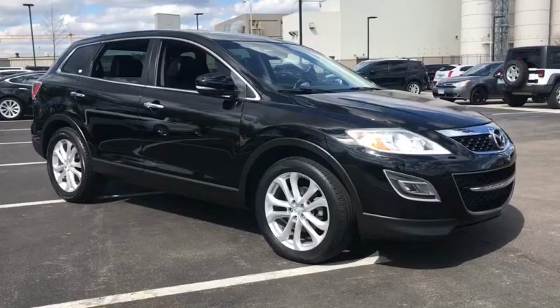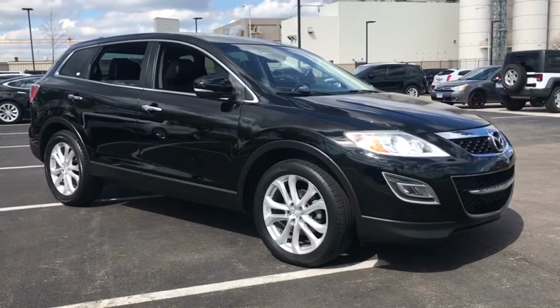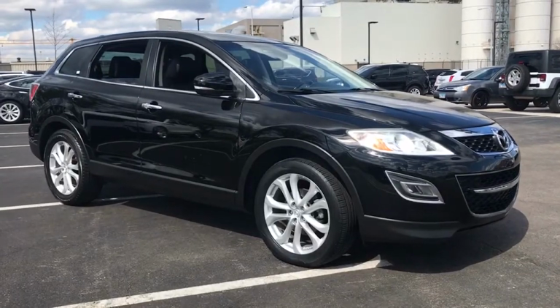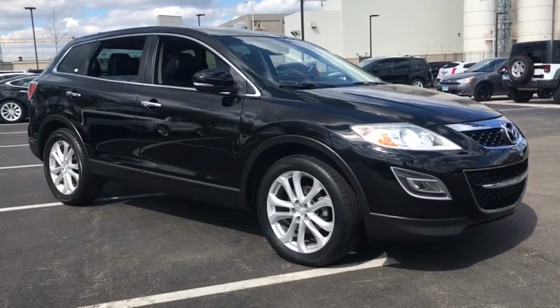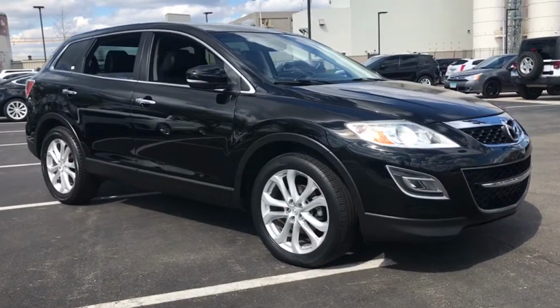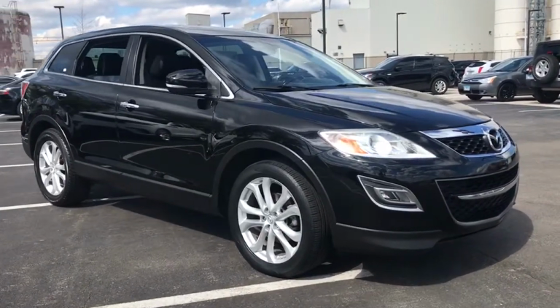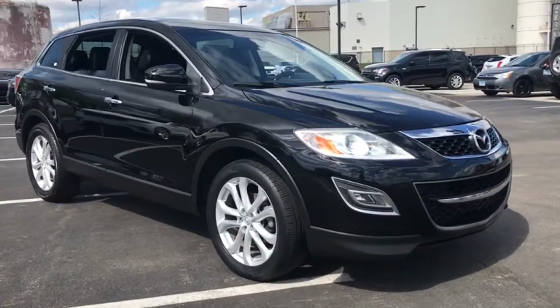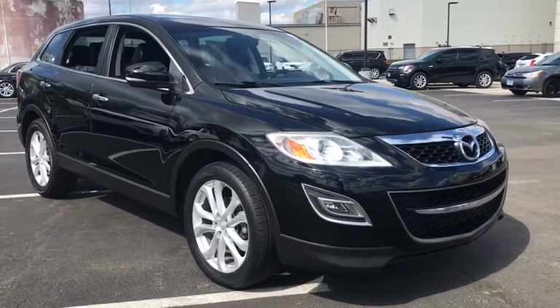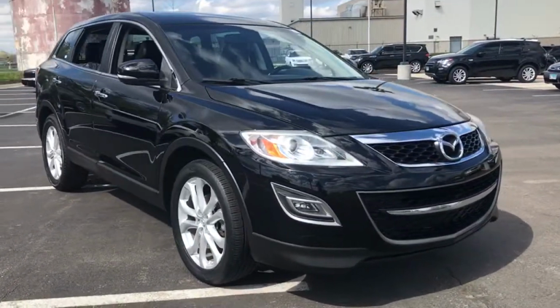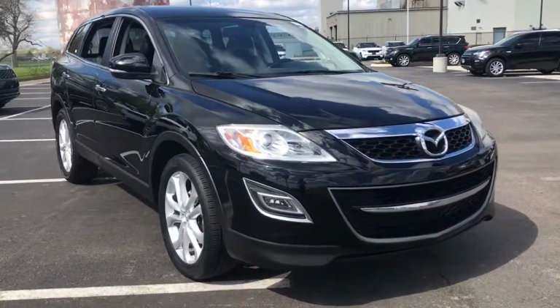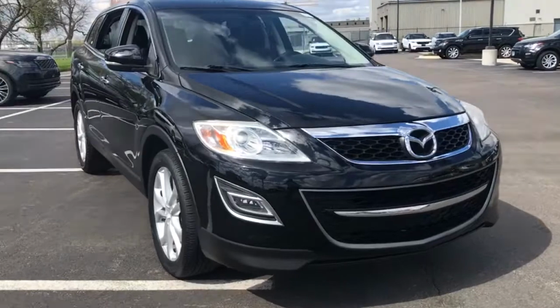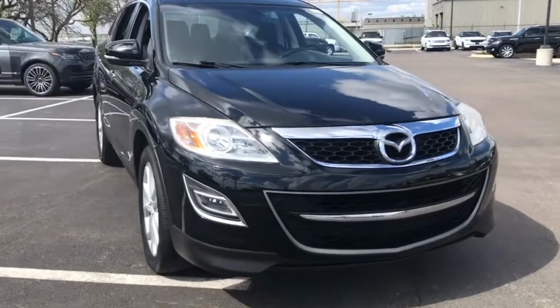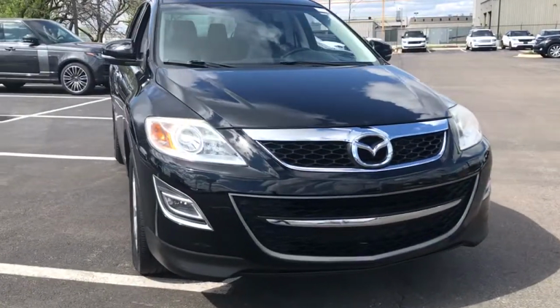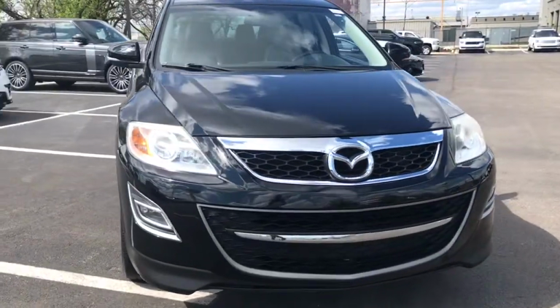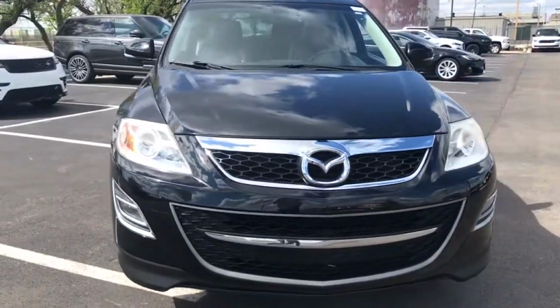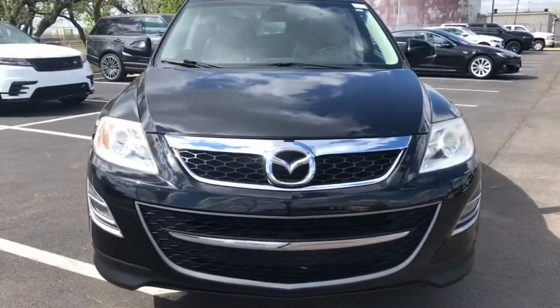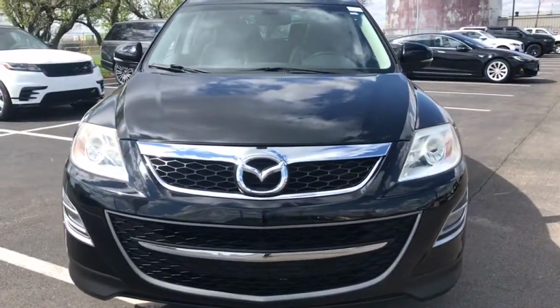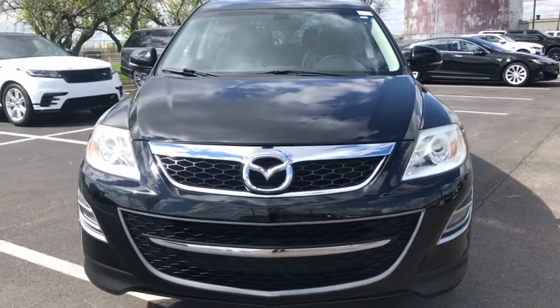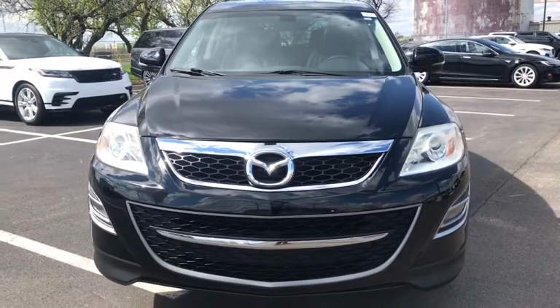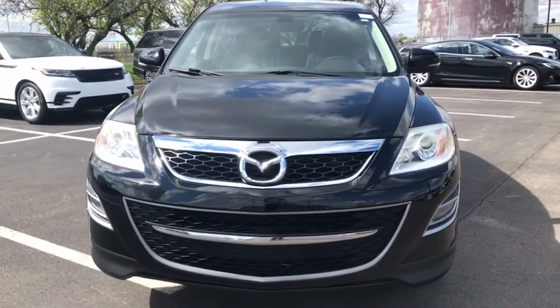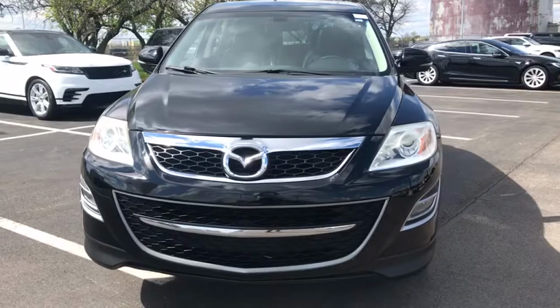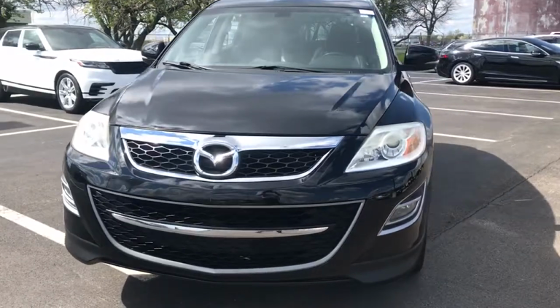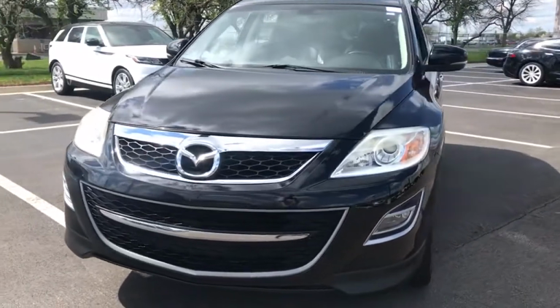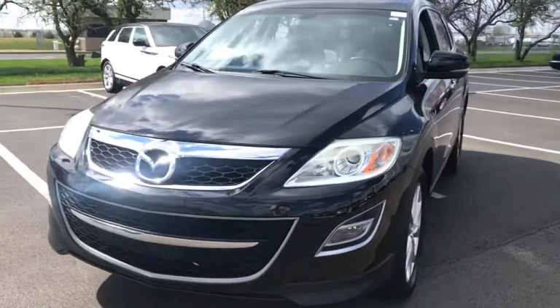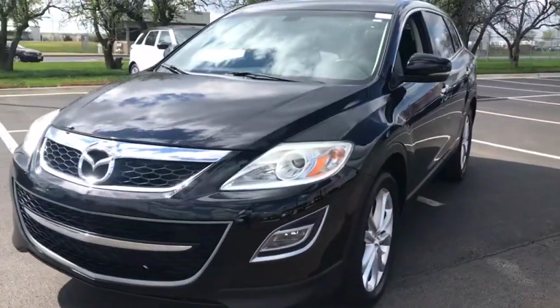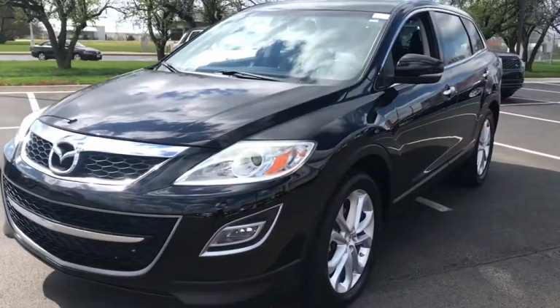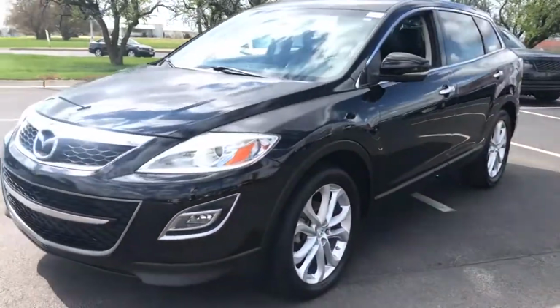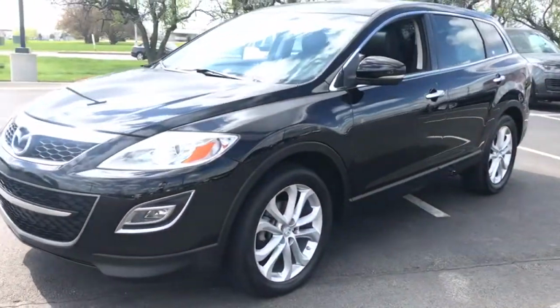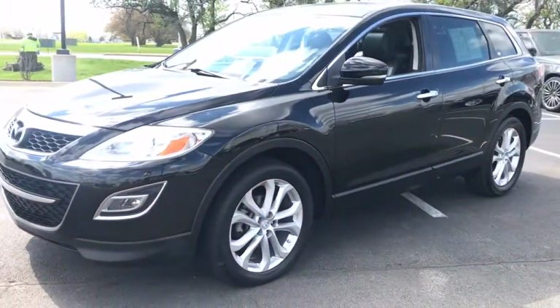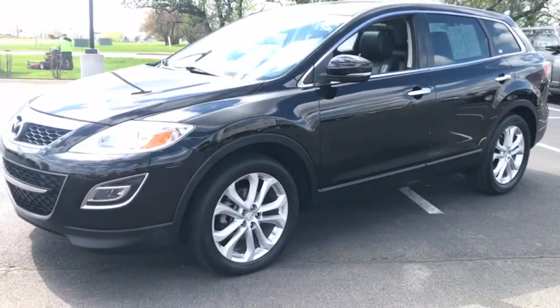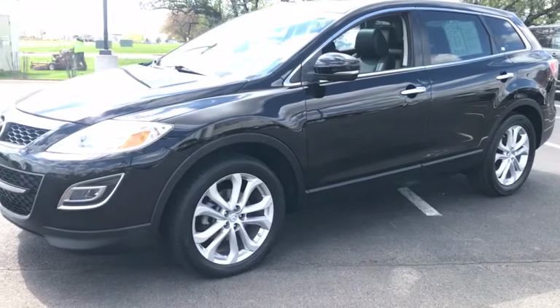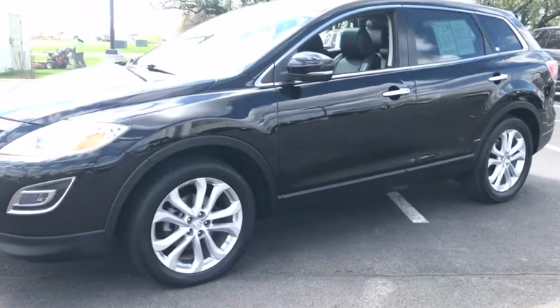You'll have love at first sight with the 2012 Mazda CX-9. With less than 110,000 miles on the odometer, this vehicle stands out from the rest. Make every road trip the best it can be in this sweet driving CX-9.